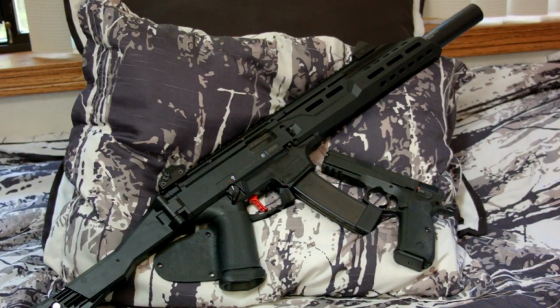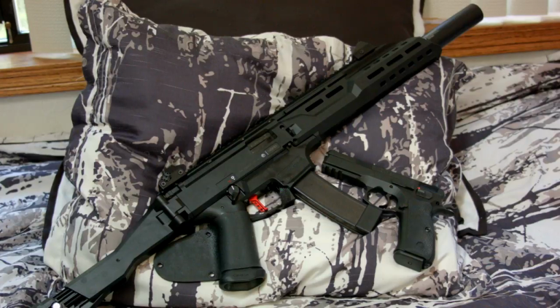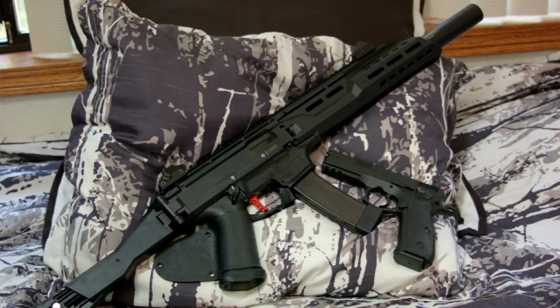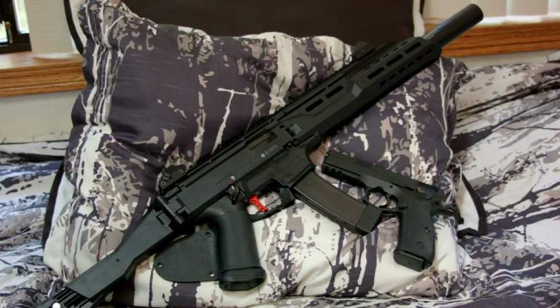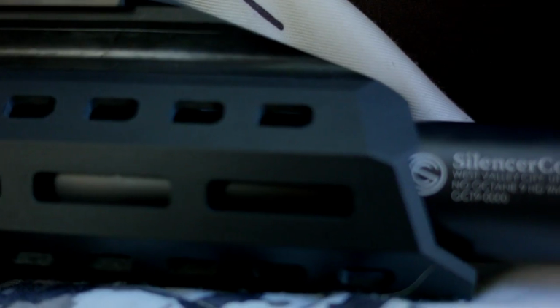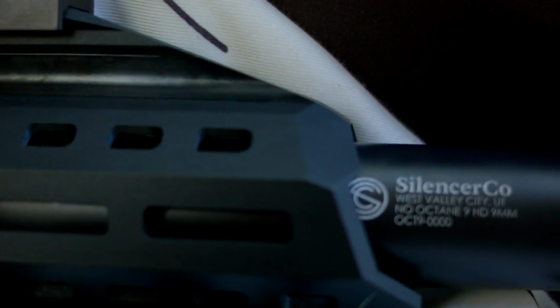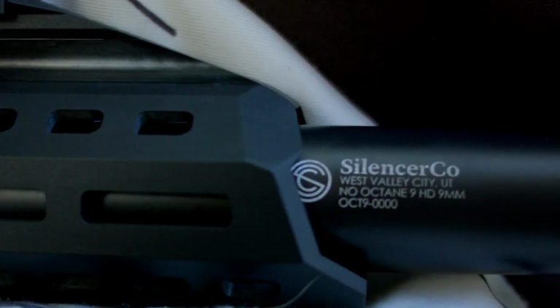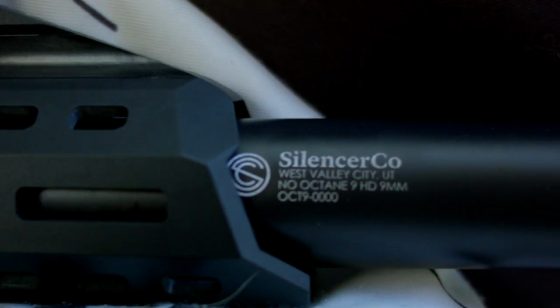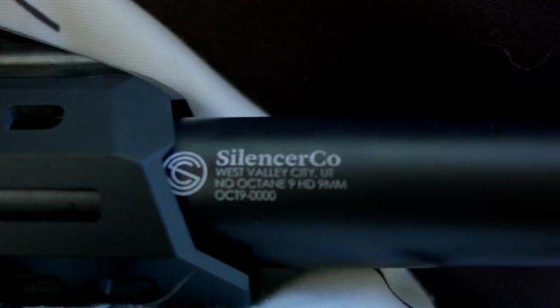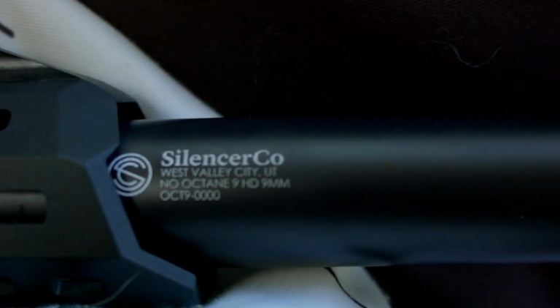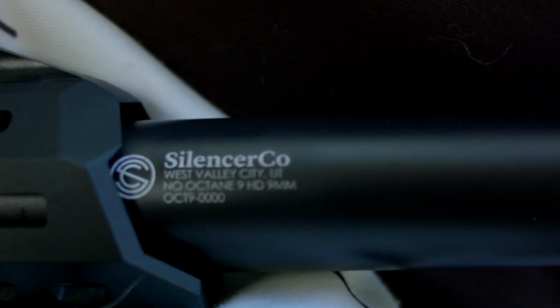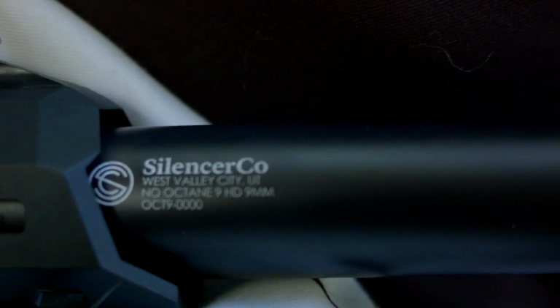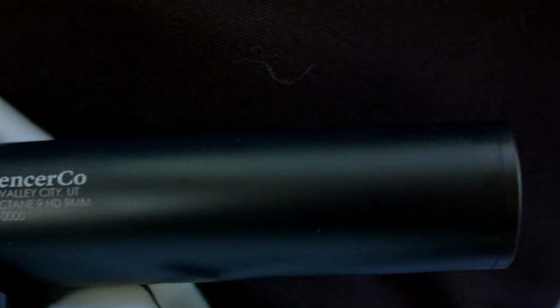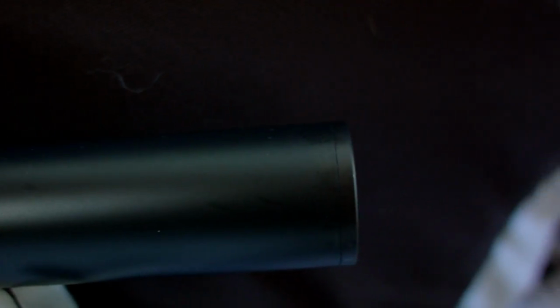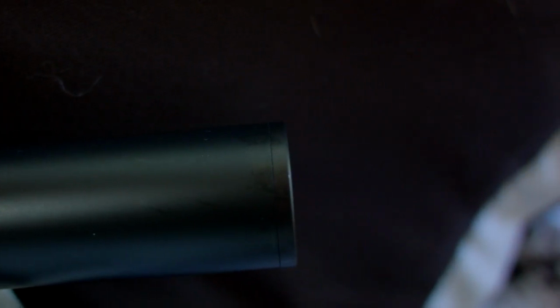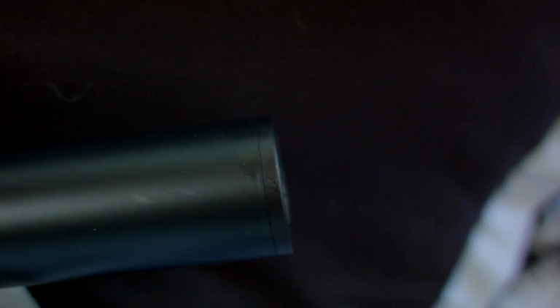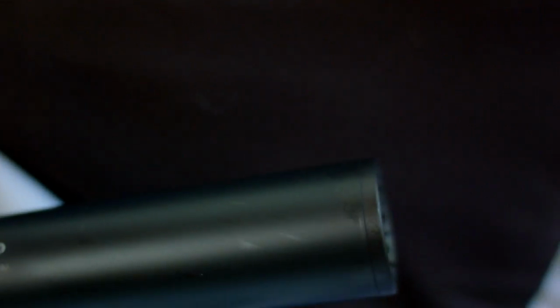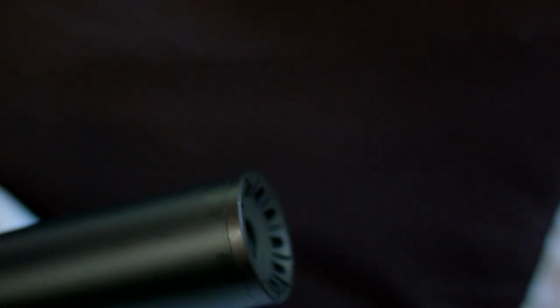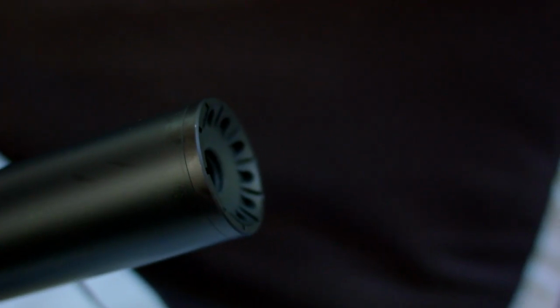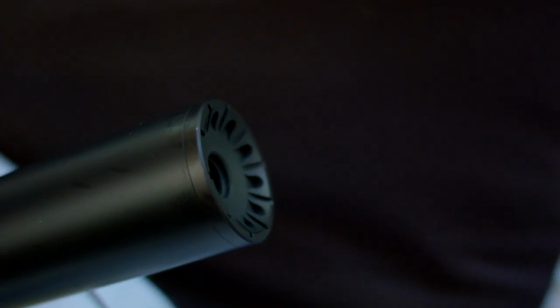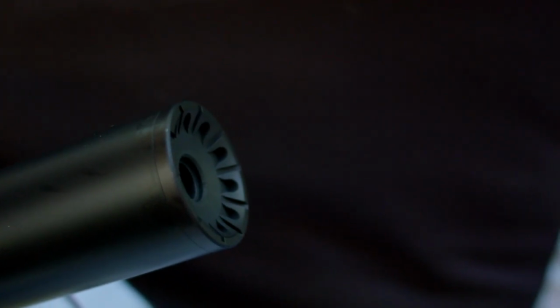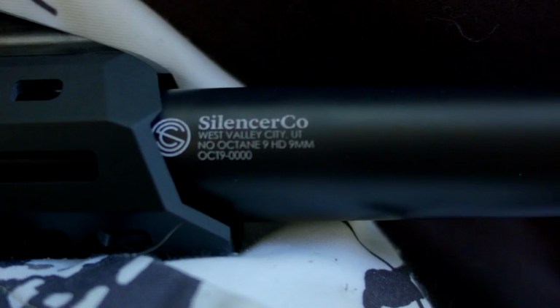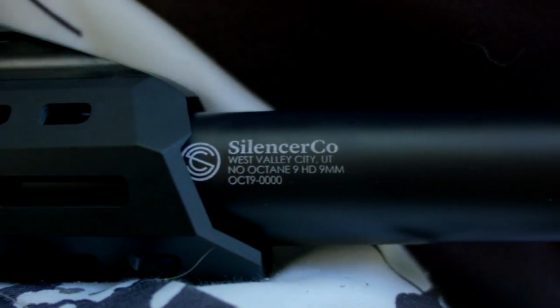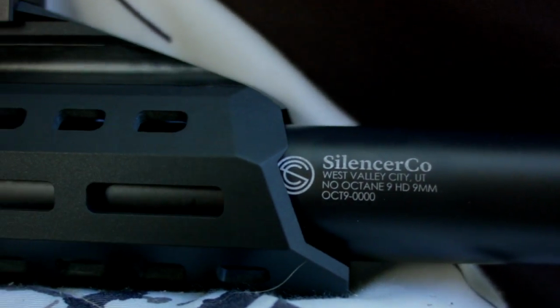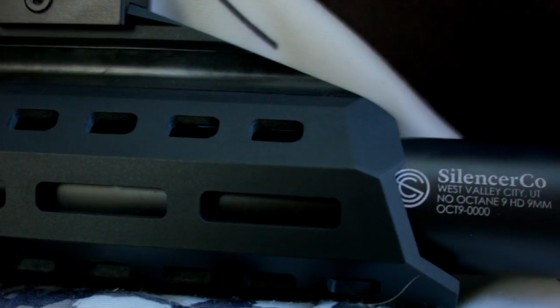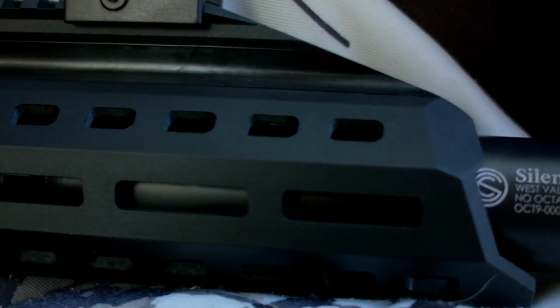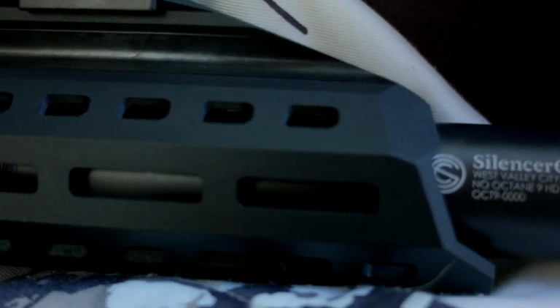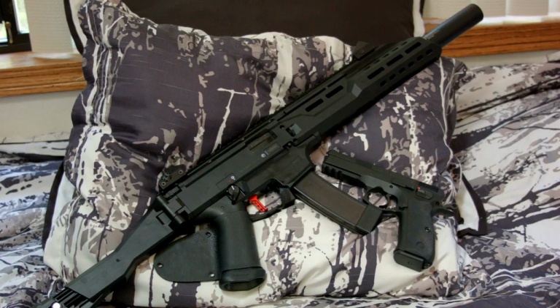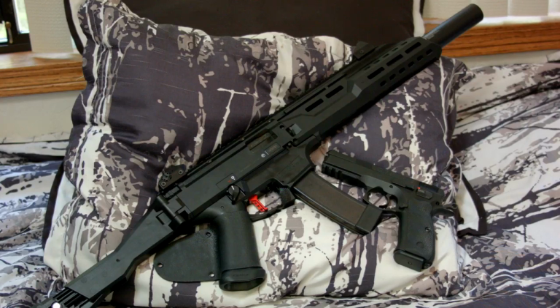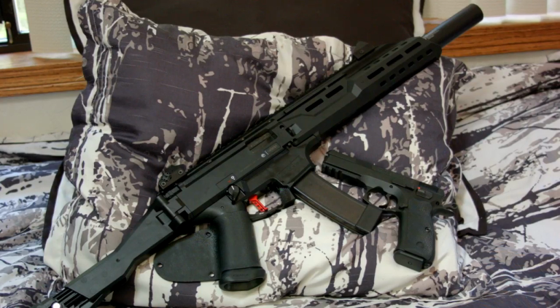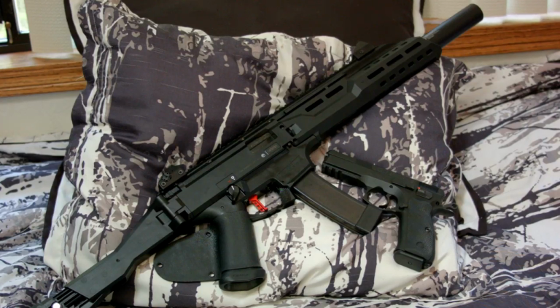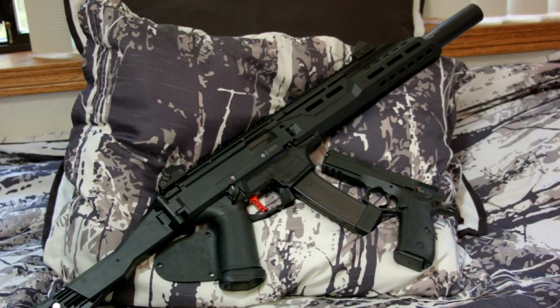I picked up the Scorpion with the fake integral suppressor. The one with the normal barrel looked kind of funky to me so I went with this one. What I really like about it is how it says Silencer Co. on it, which makes it look more official — just a nice touch.